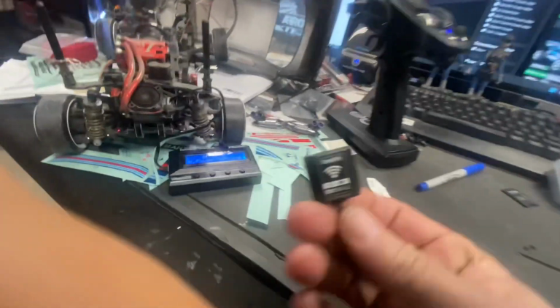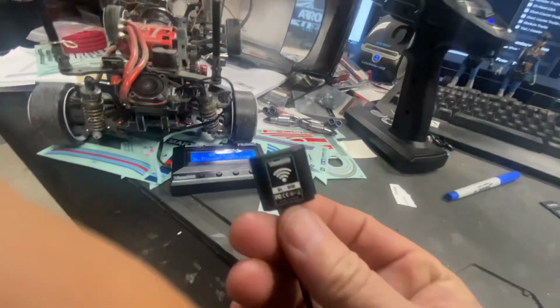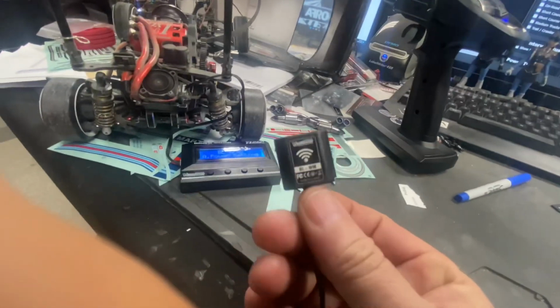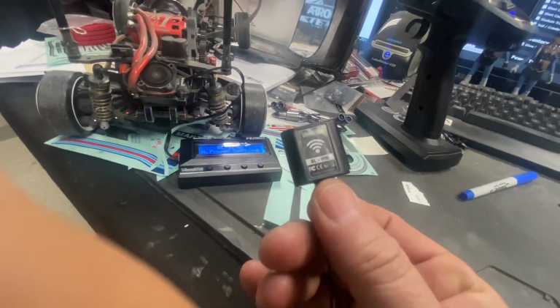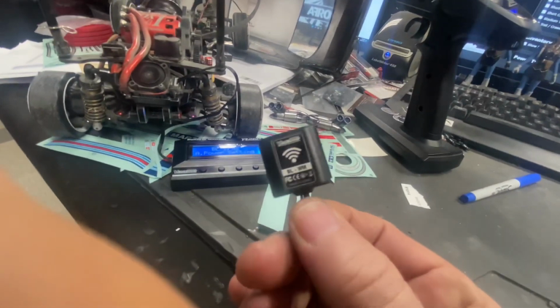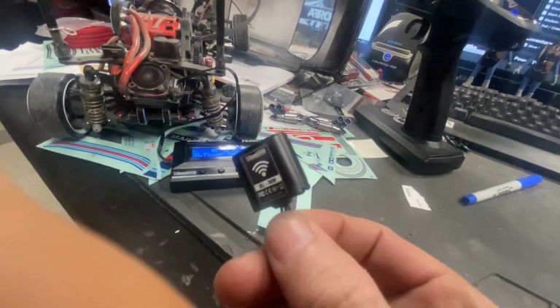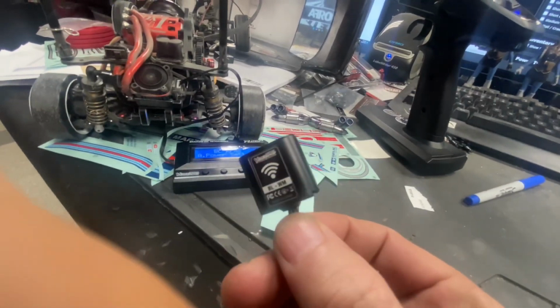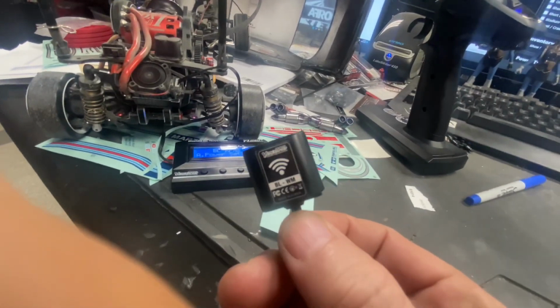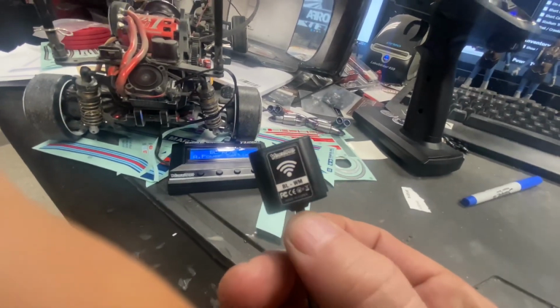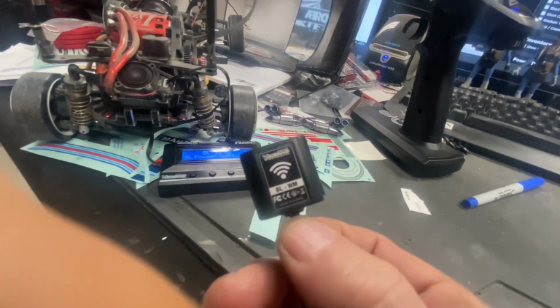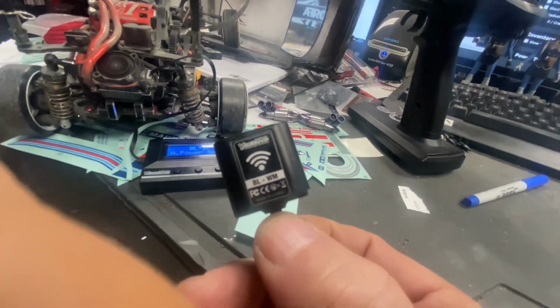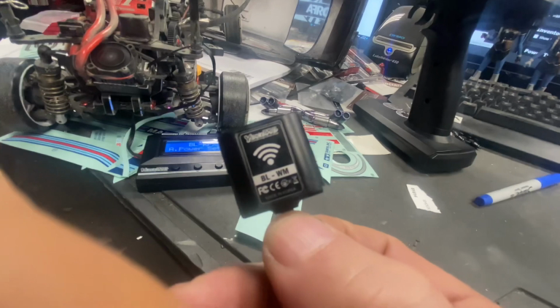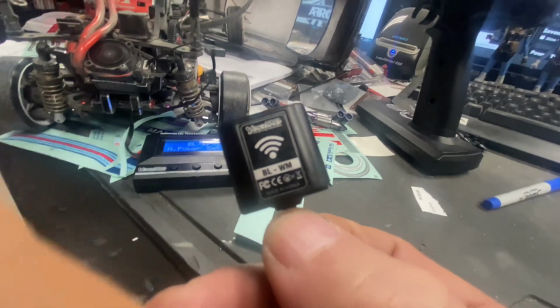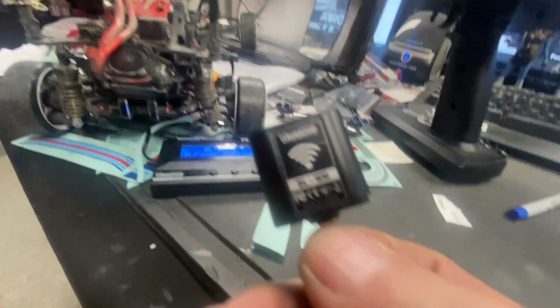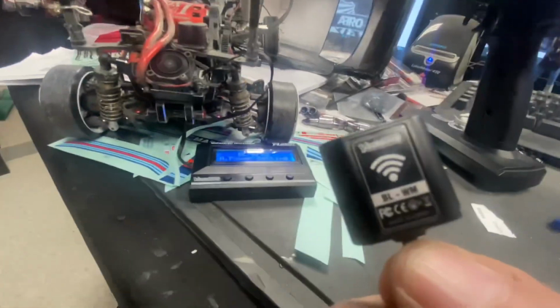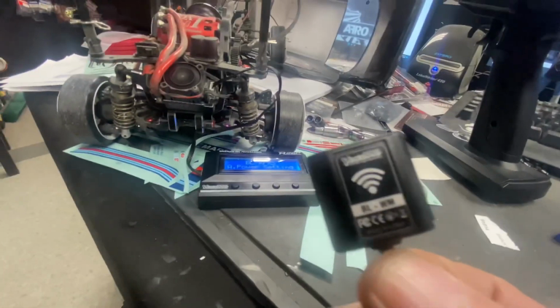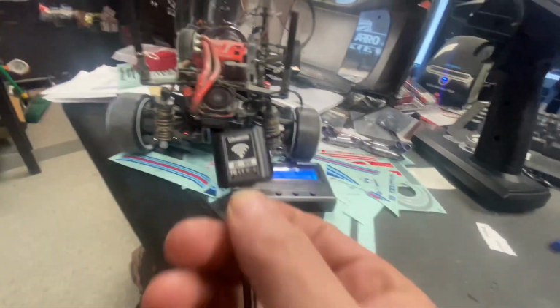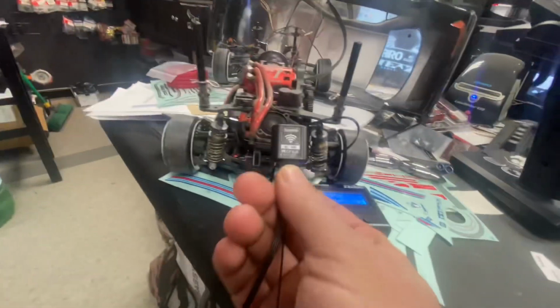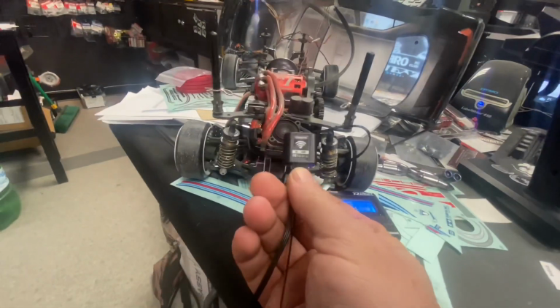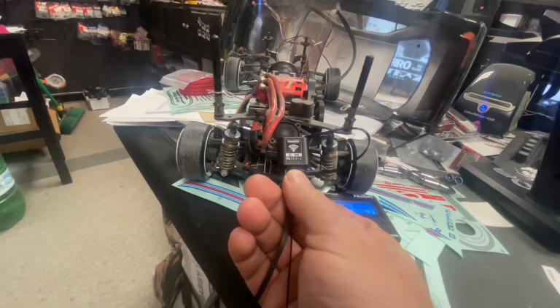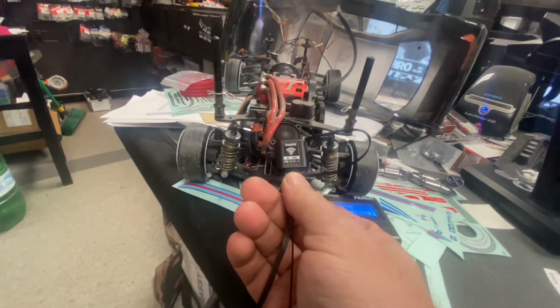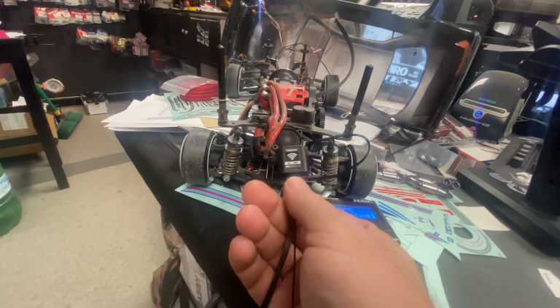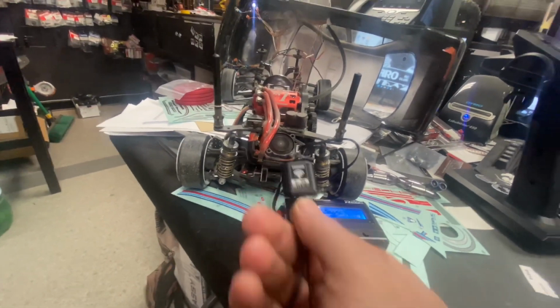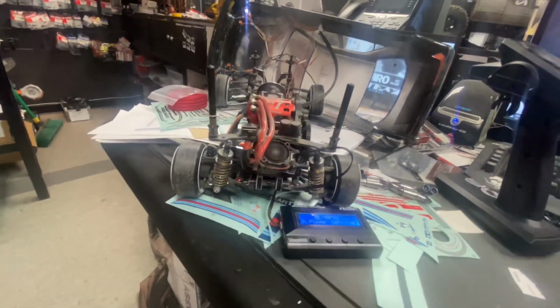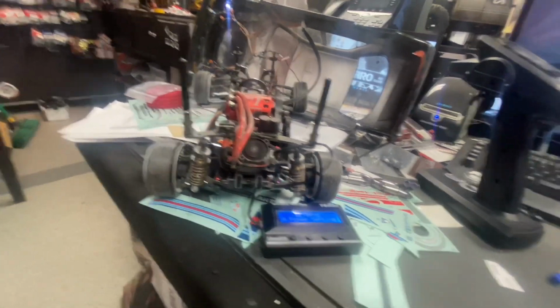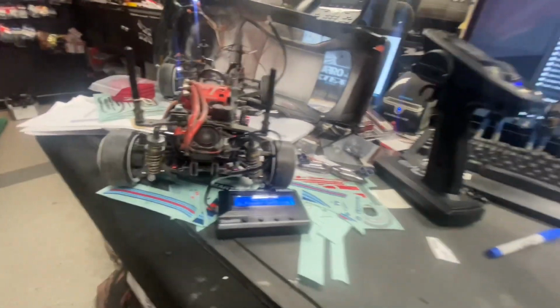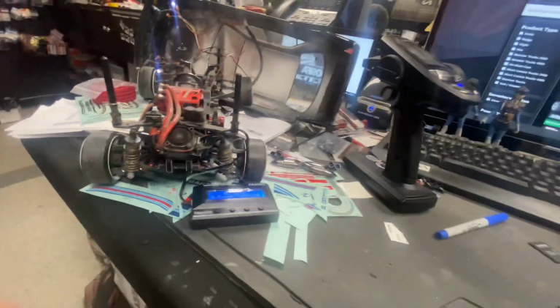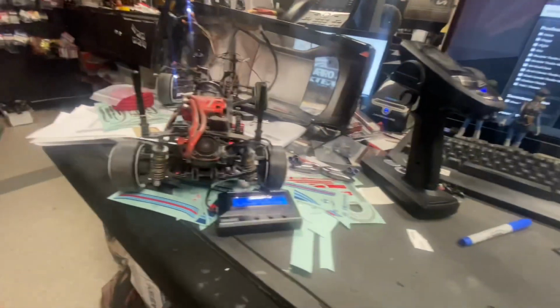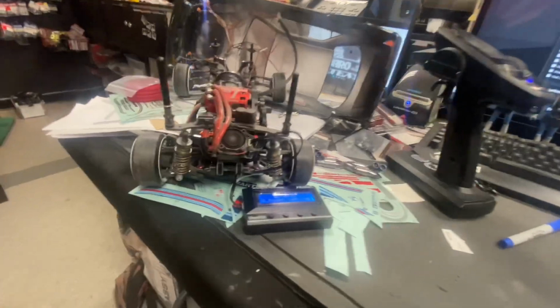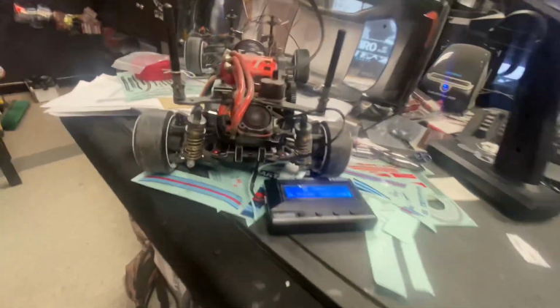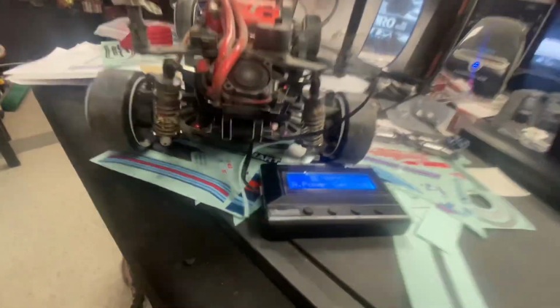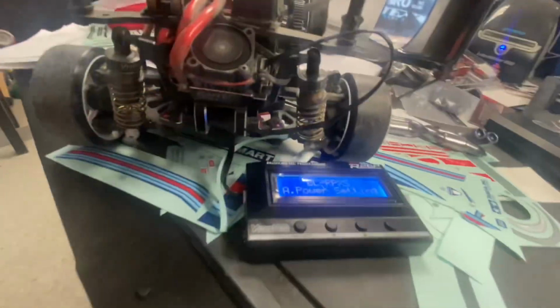There's the Yokomo Wi-Fi link — which now does not work with the new ESC. So lame.